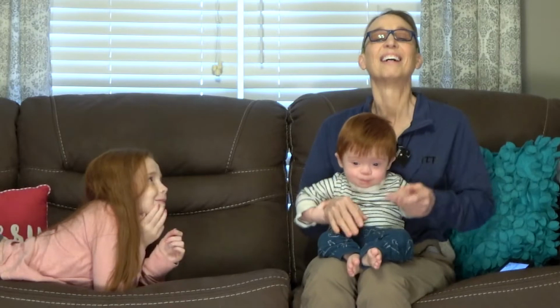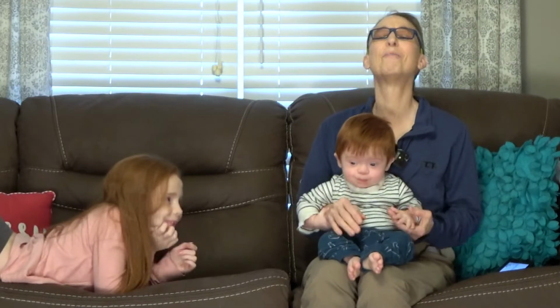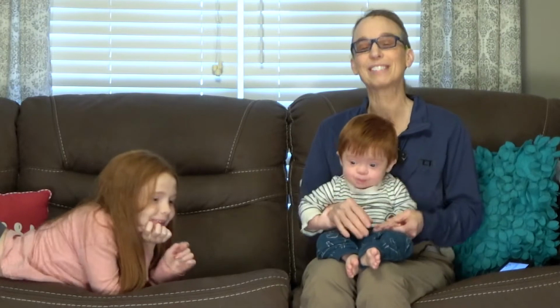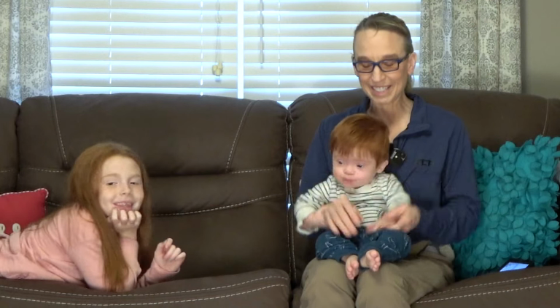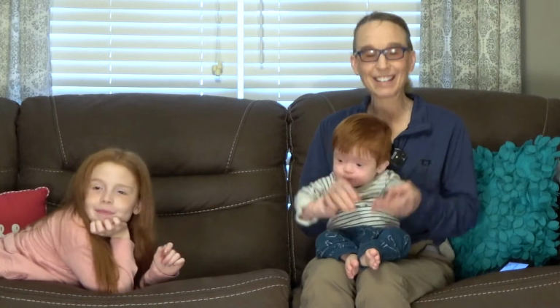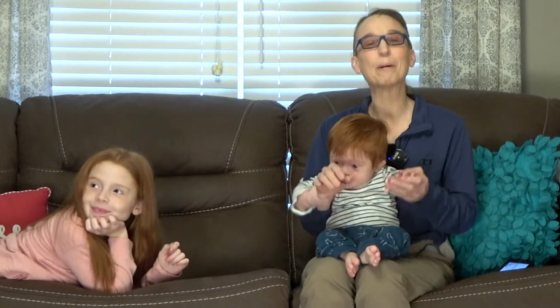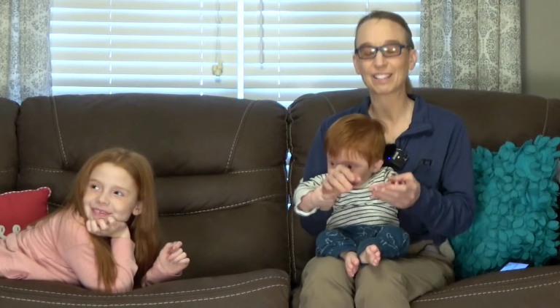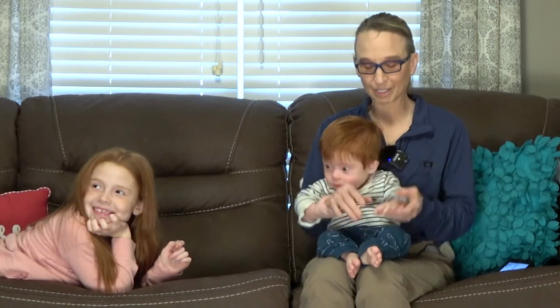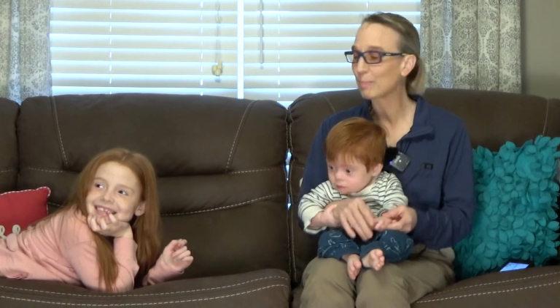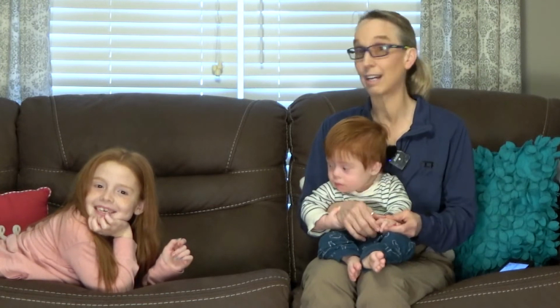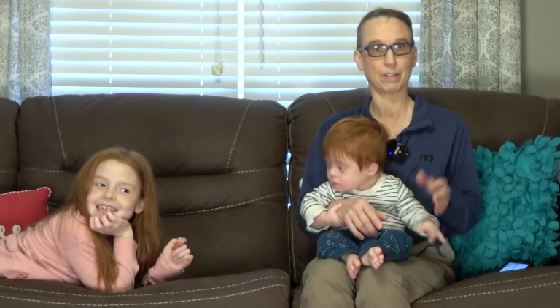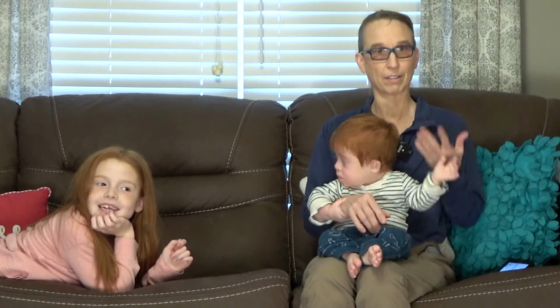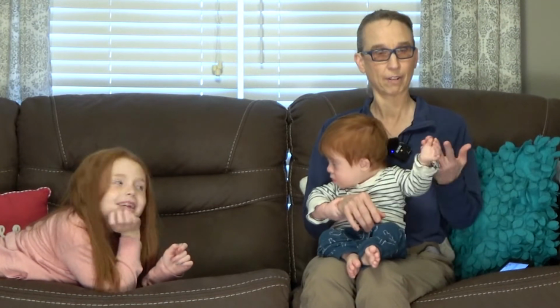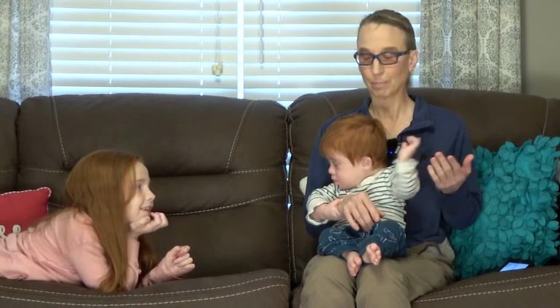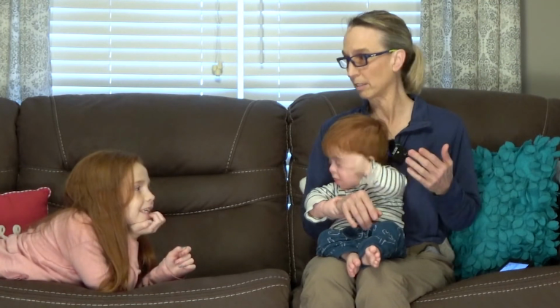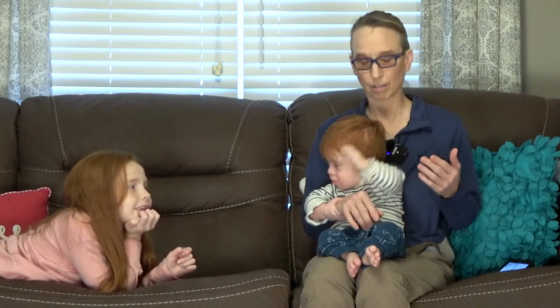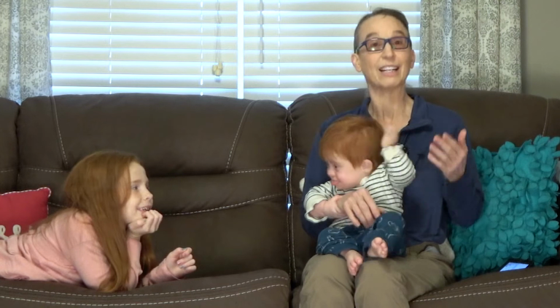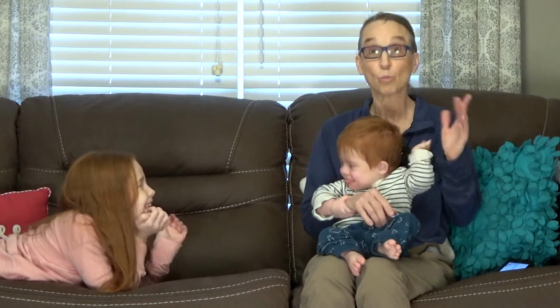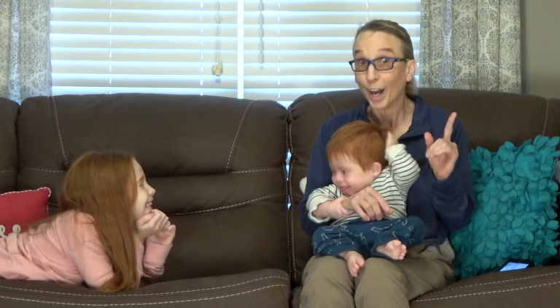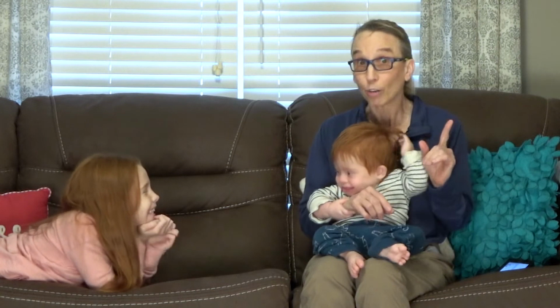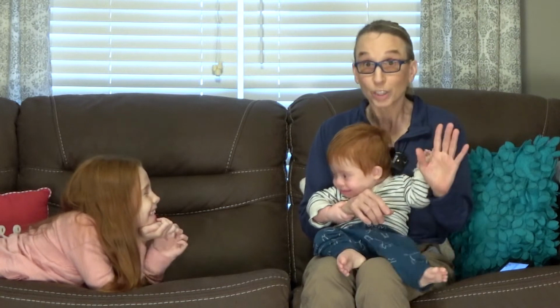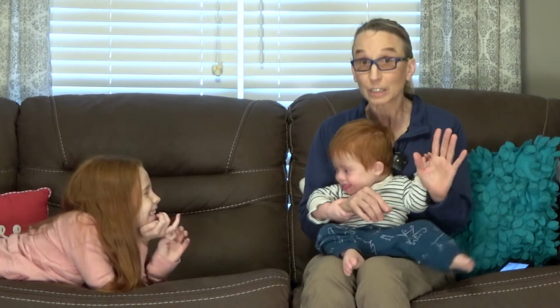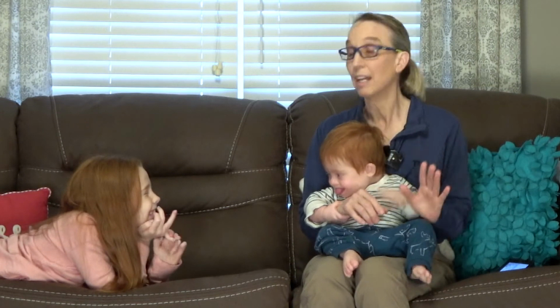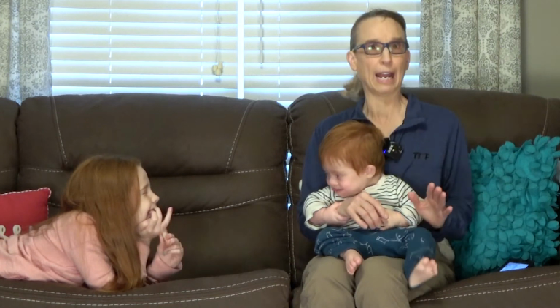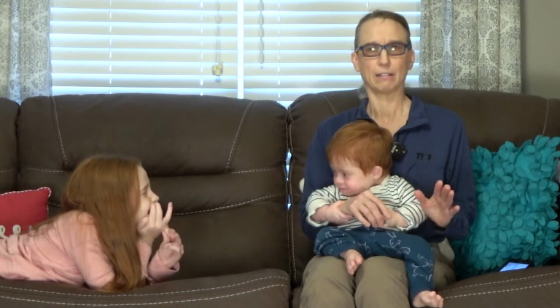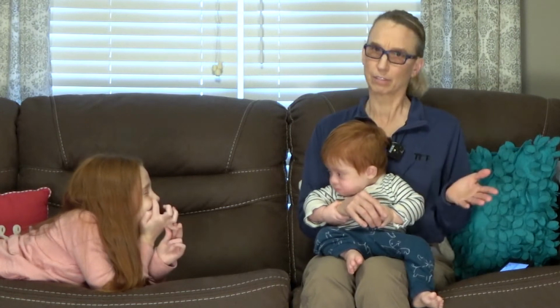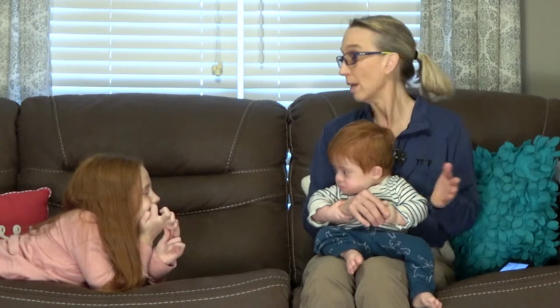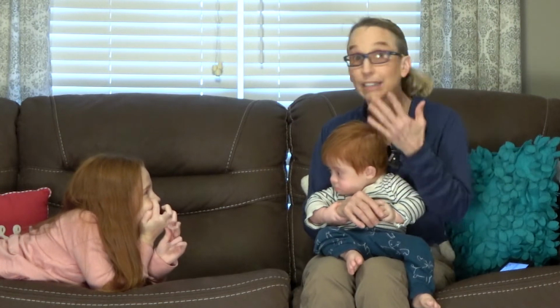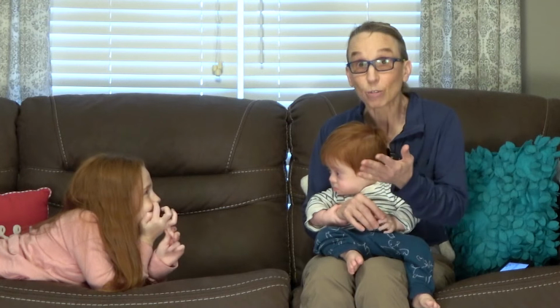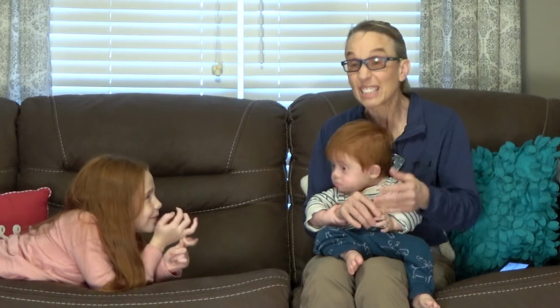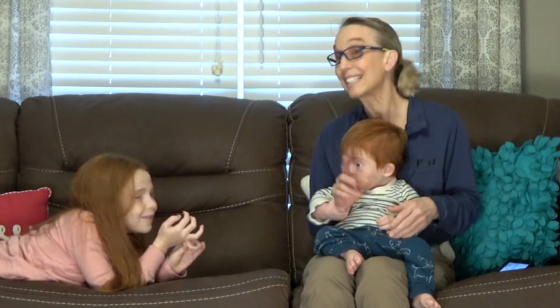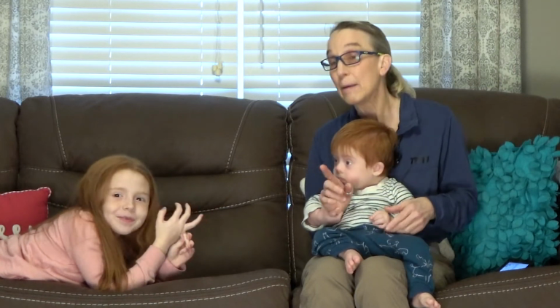Hello, my name is Amy Sturkey. I am a pediatric physical therapist. I'm here with Everett, who is my co-instructor. He is one year old just this month, and he has Down syndrome, and we're here with his sister. This is Emma.